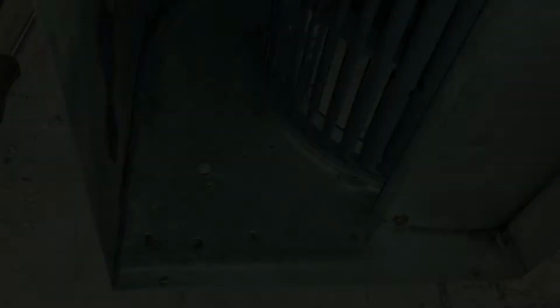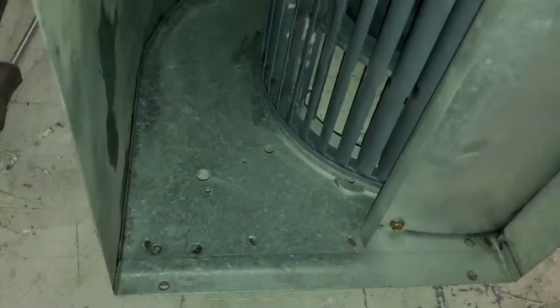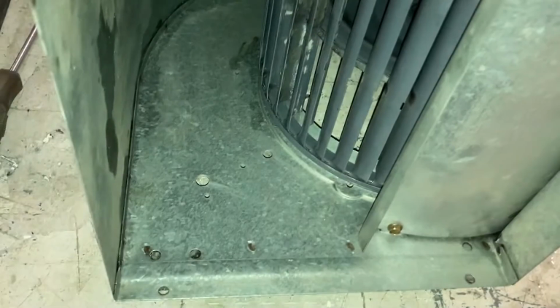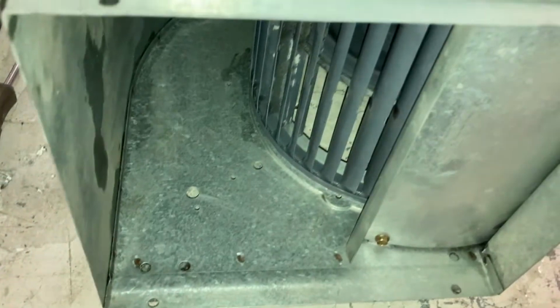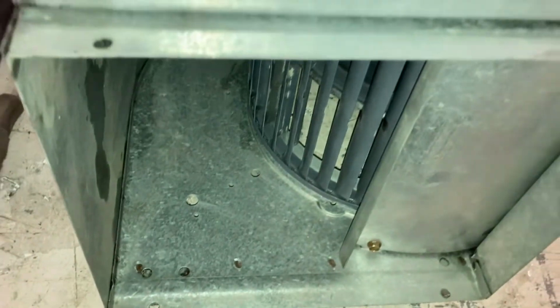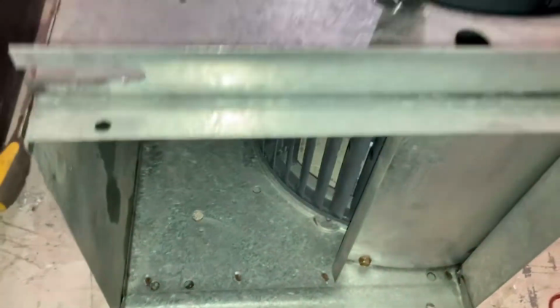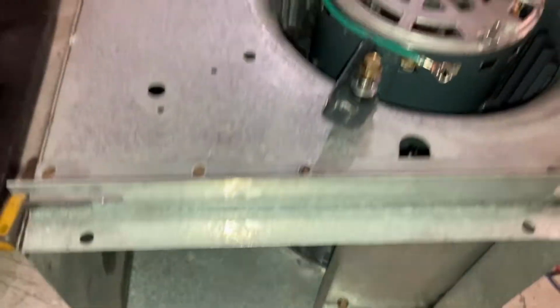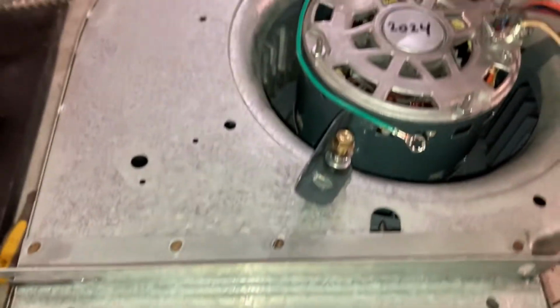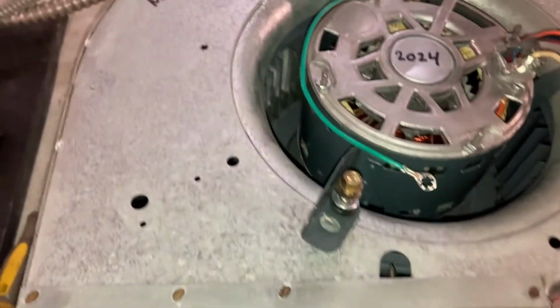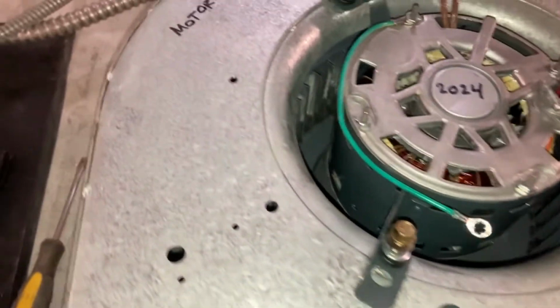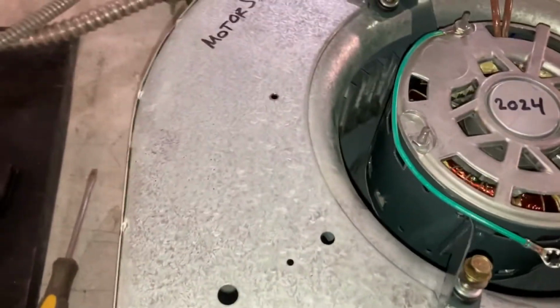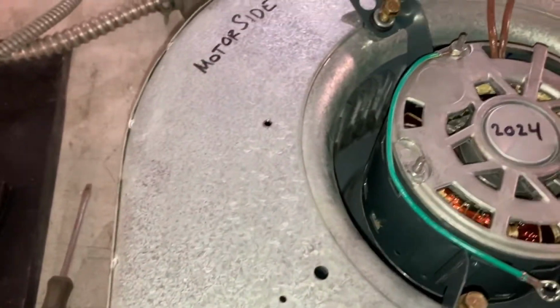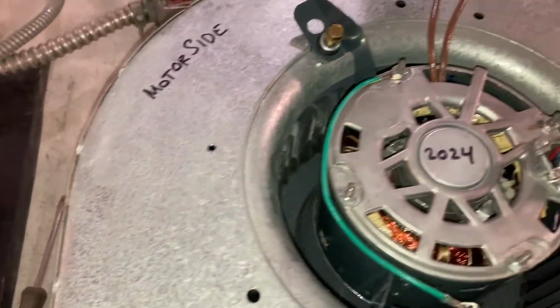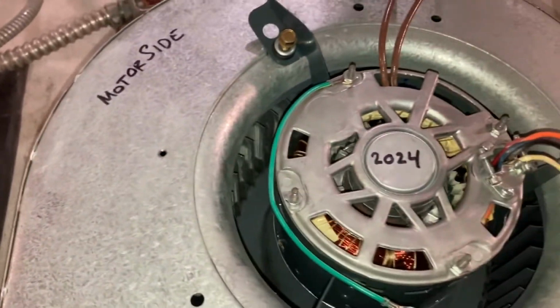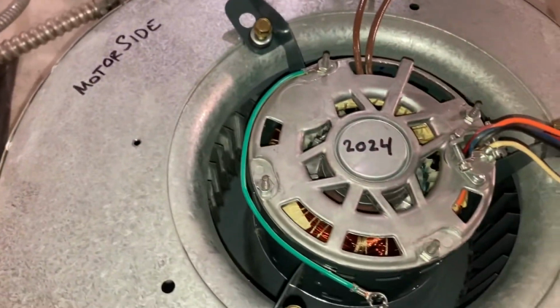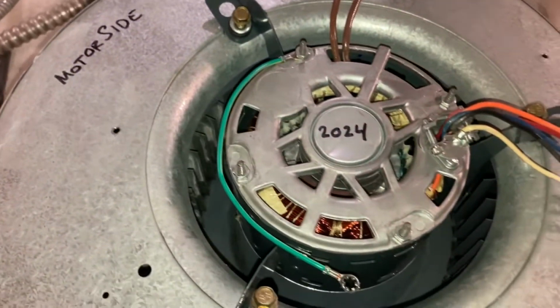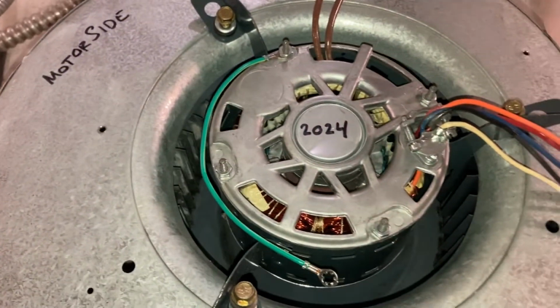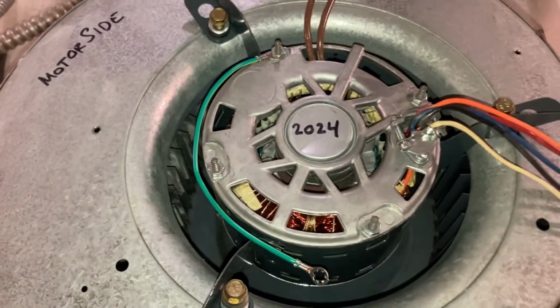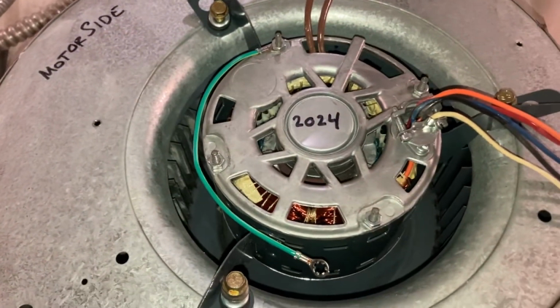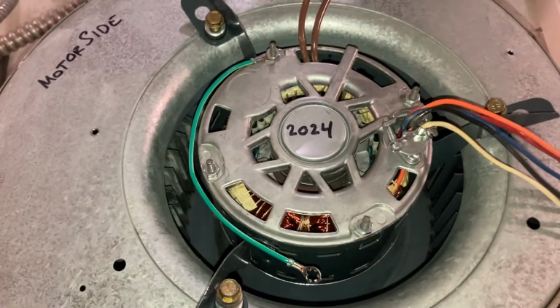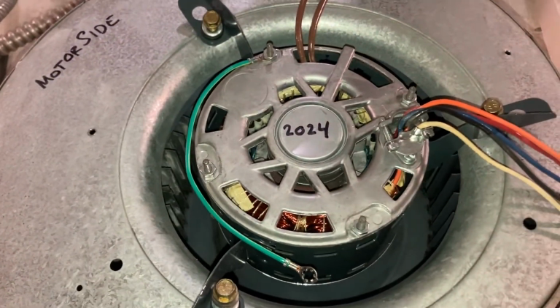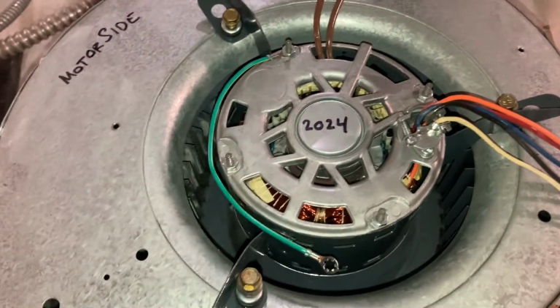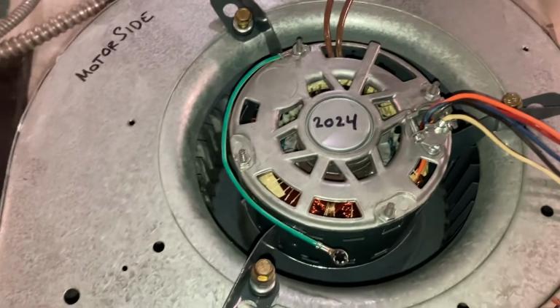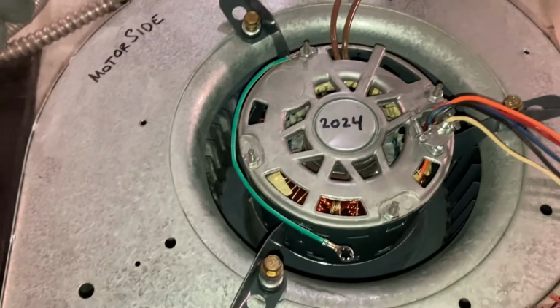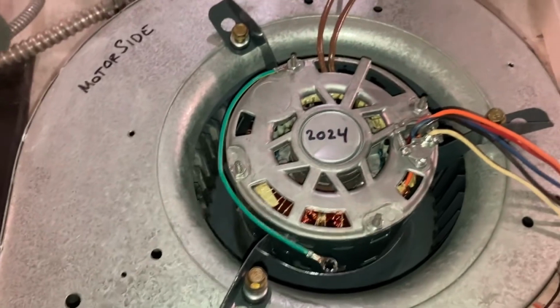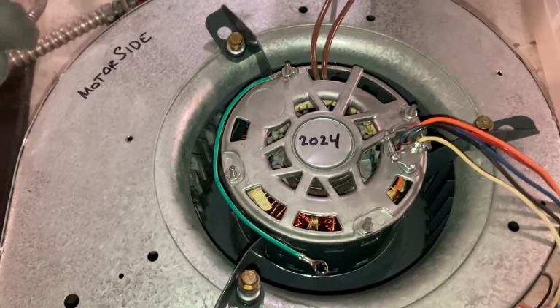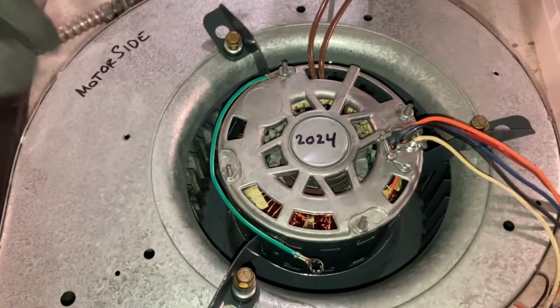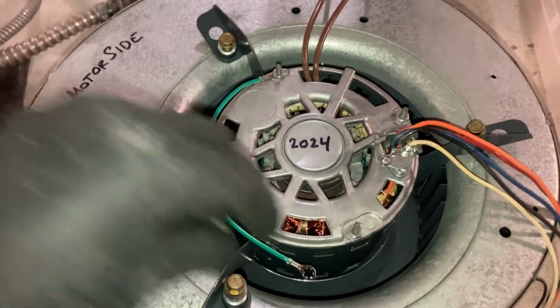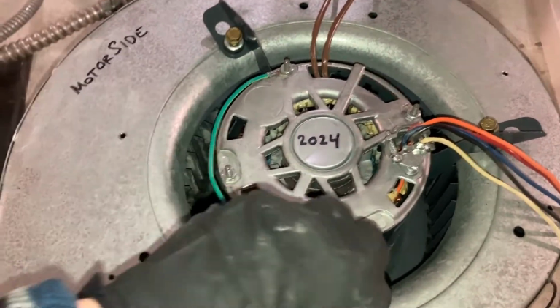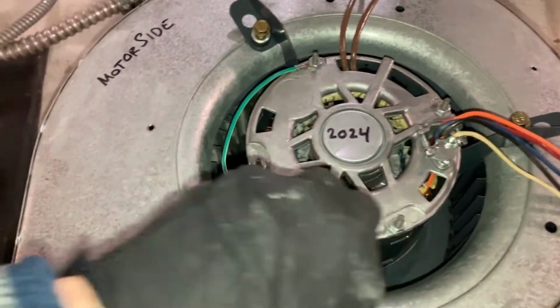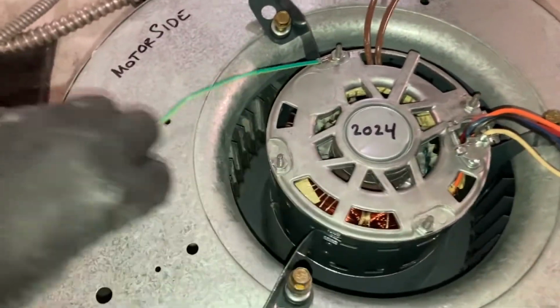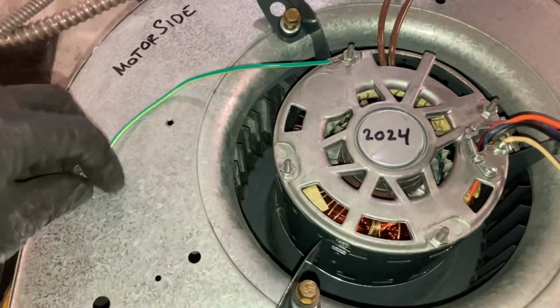Now we'll flip it over, slide the motor in, and reattach the three bolts. Make sure you attach your green ground wire — make sure.